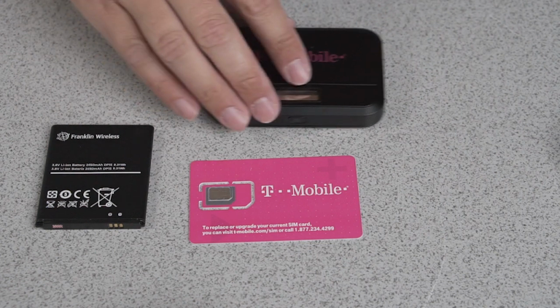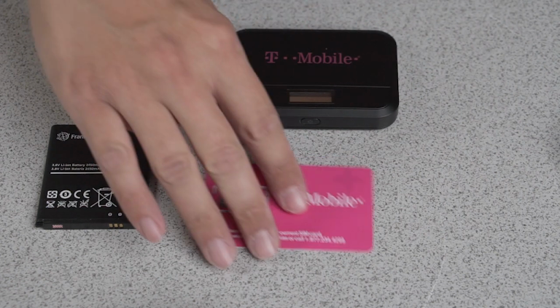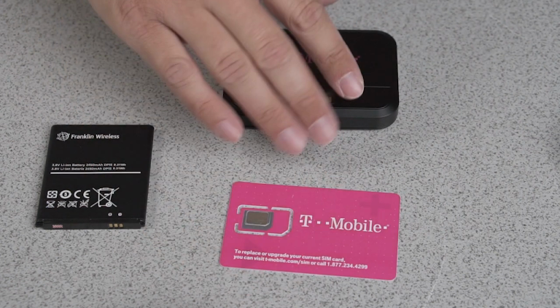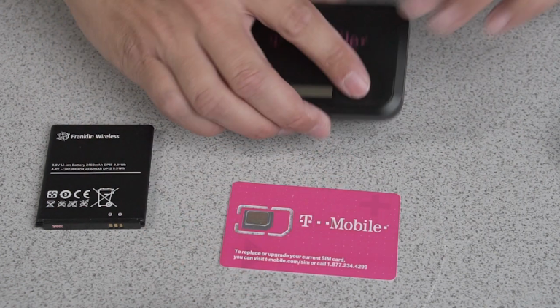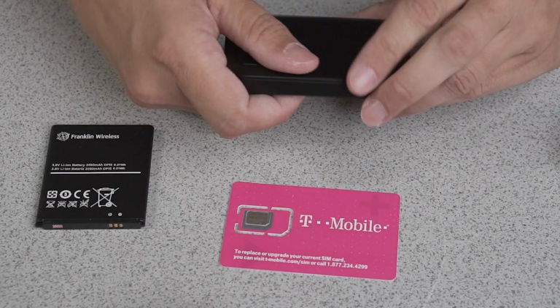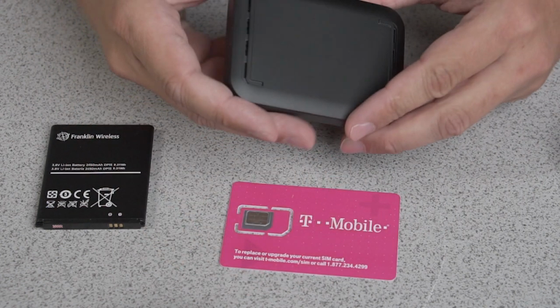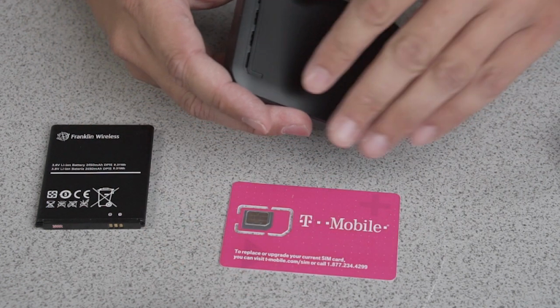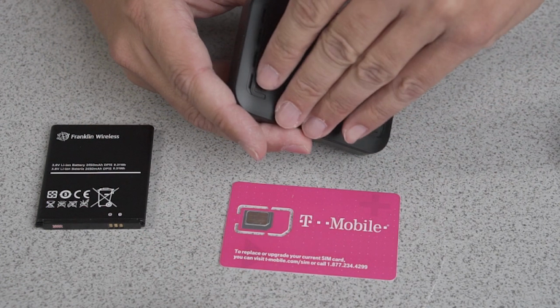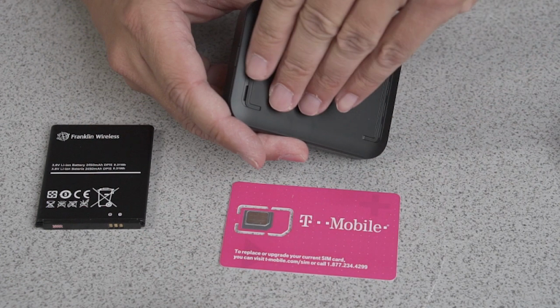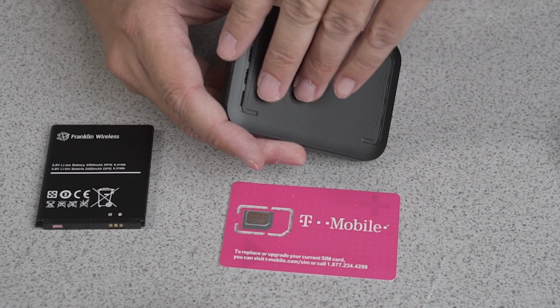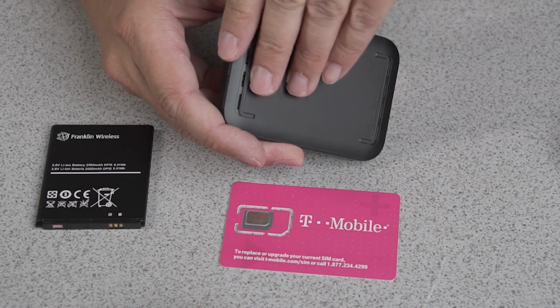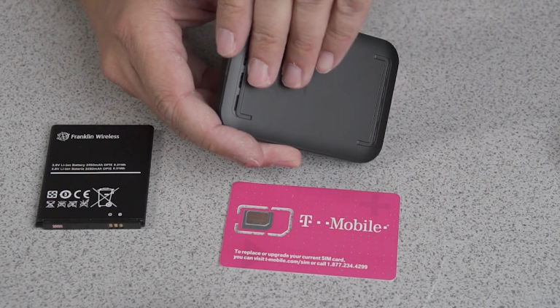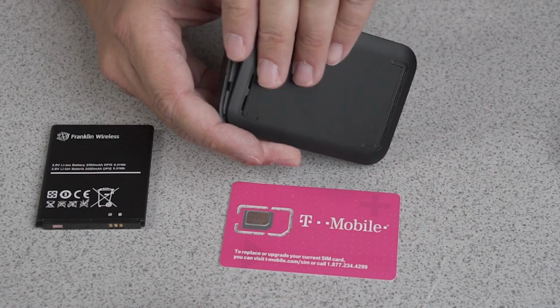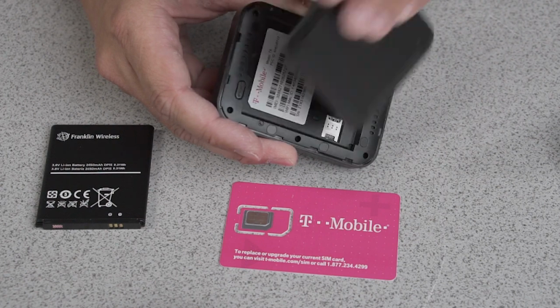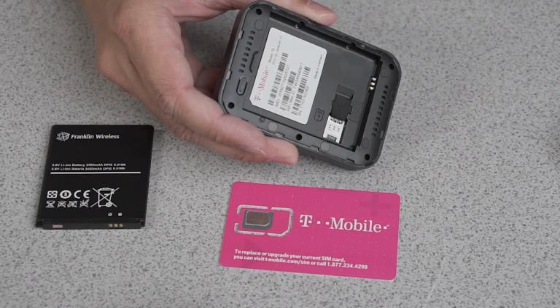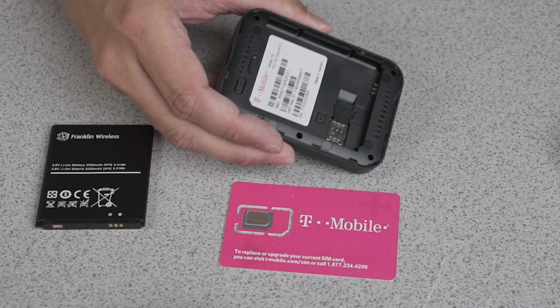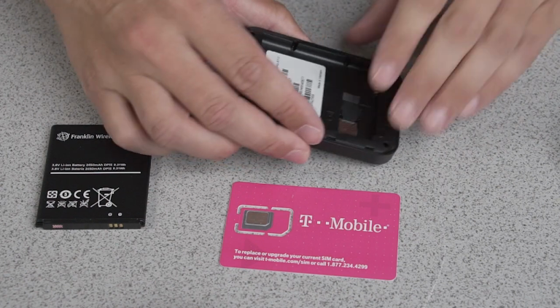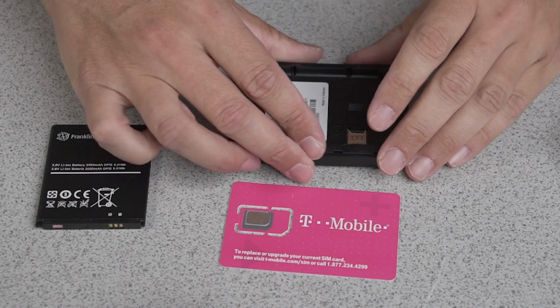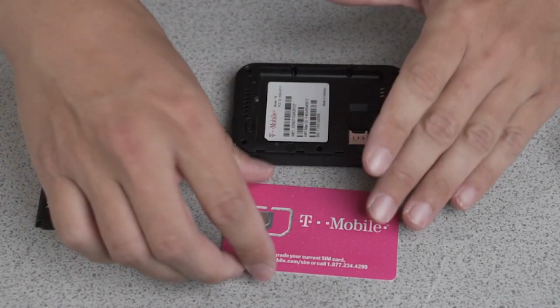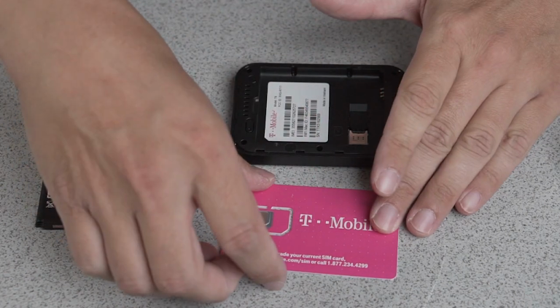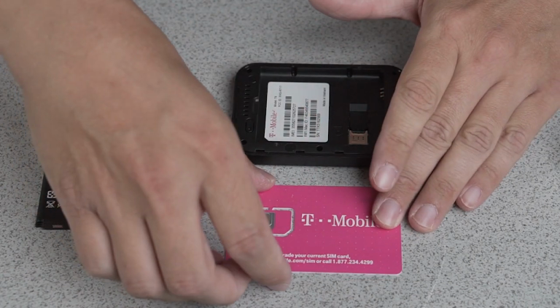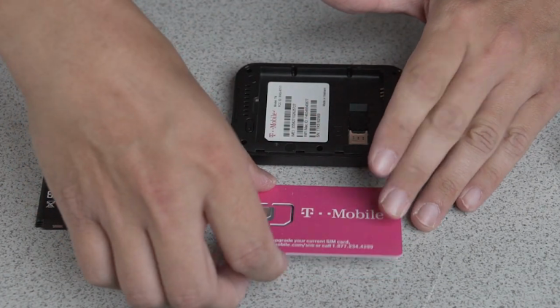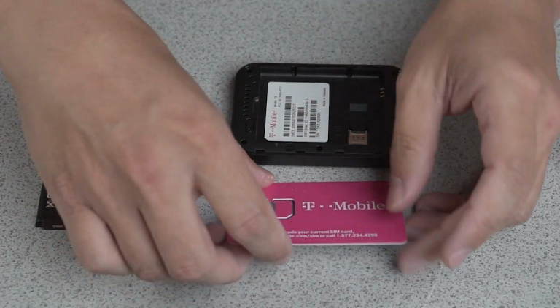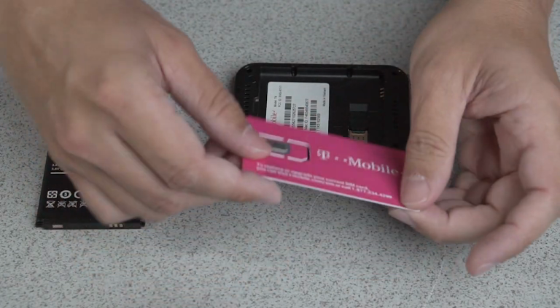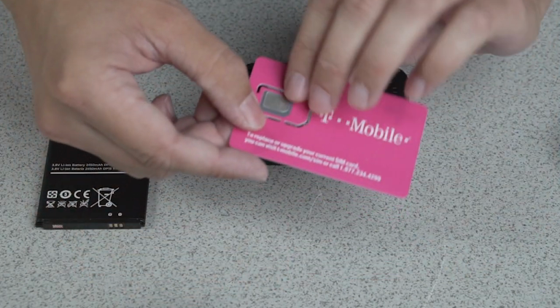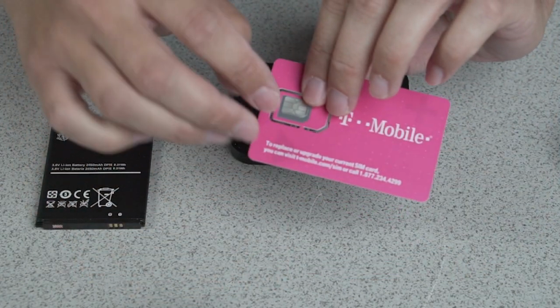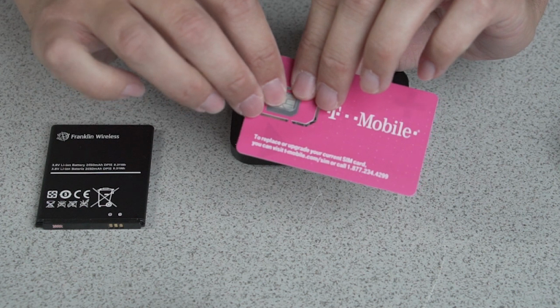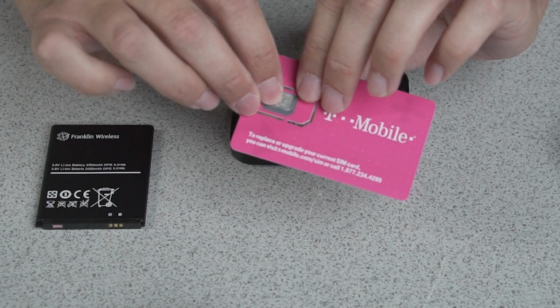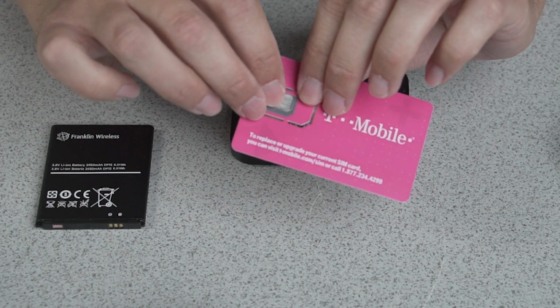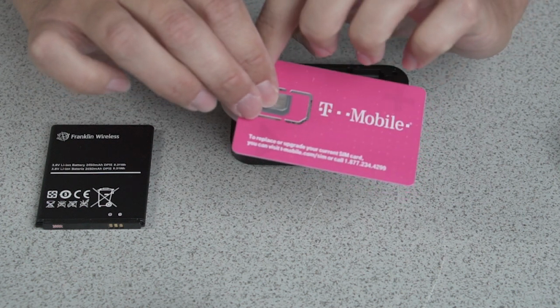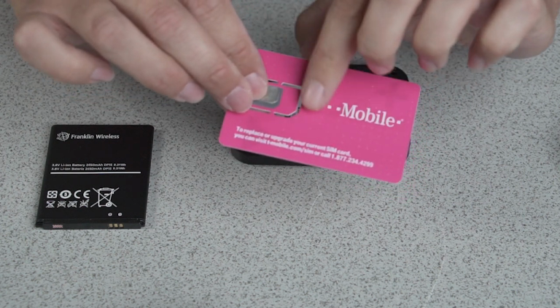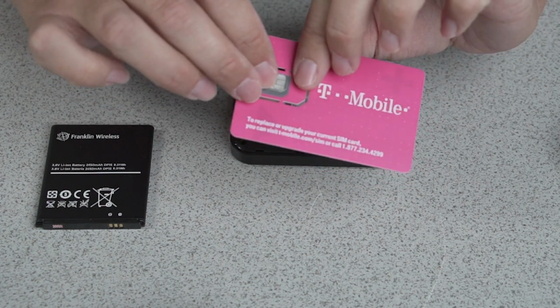Let's start by removing the battery cover from the hotspot. Next, remove the nano SIM from the larger SIM card.